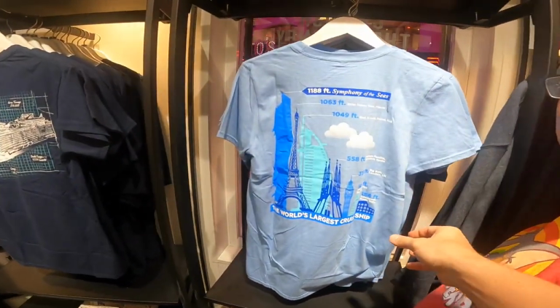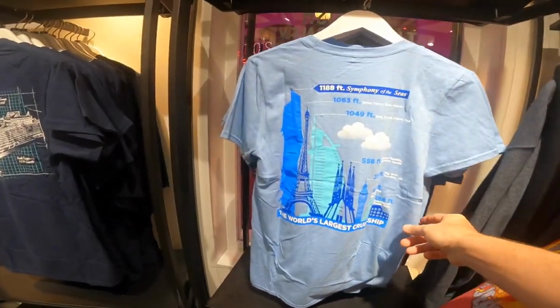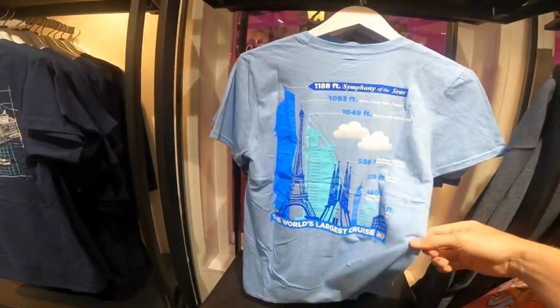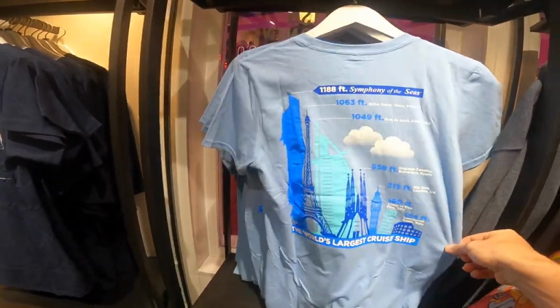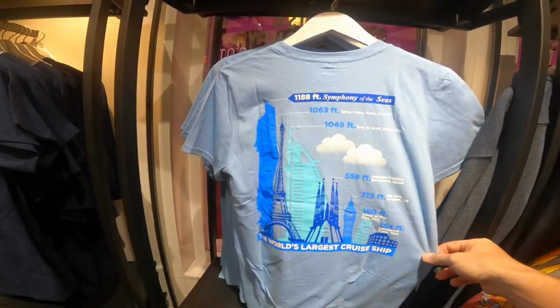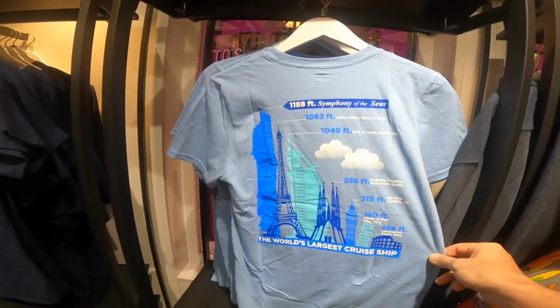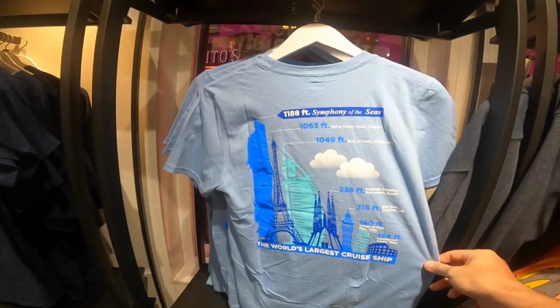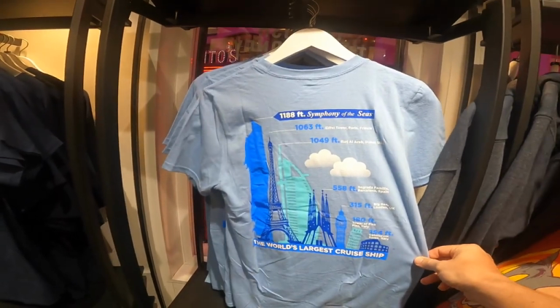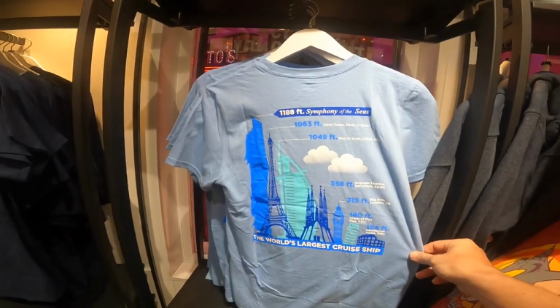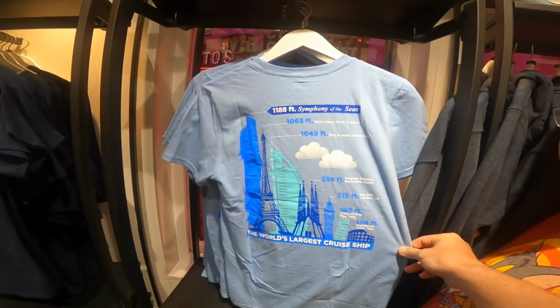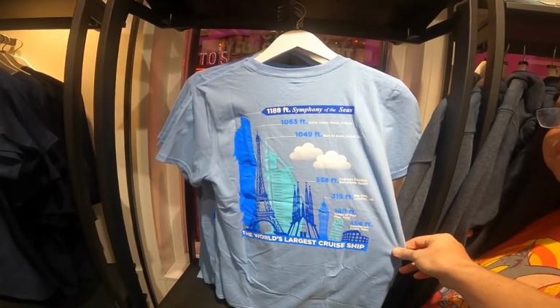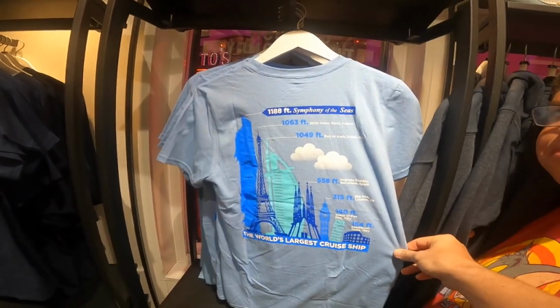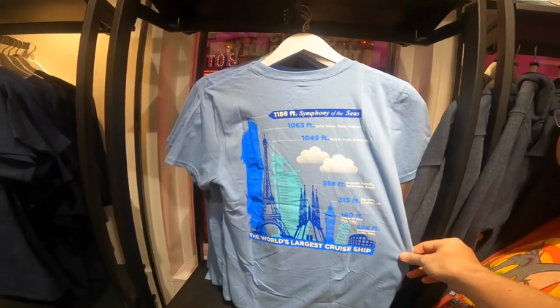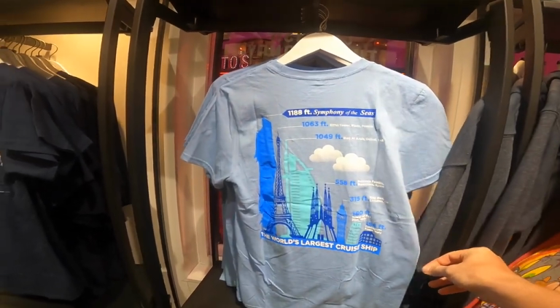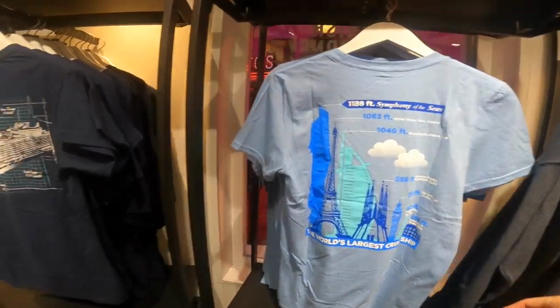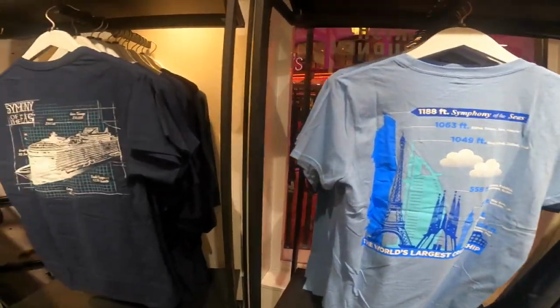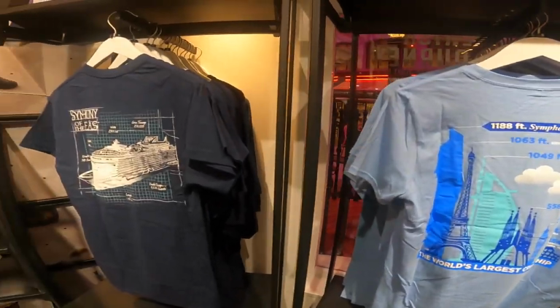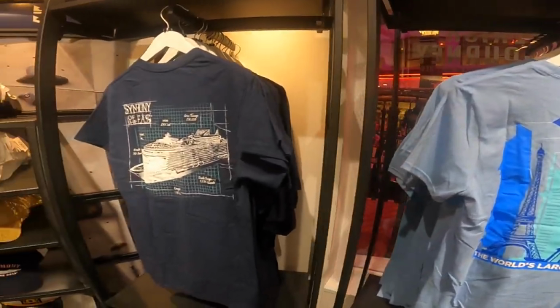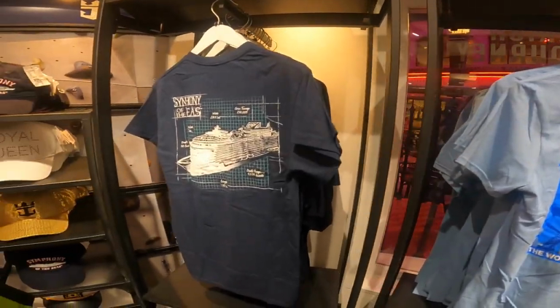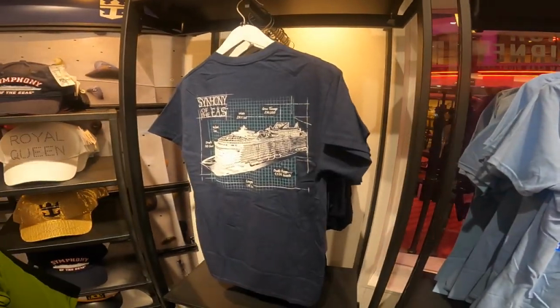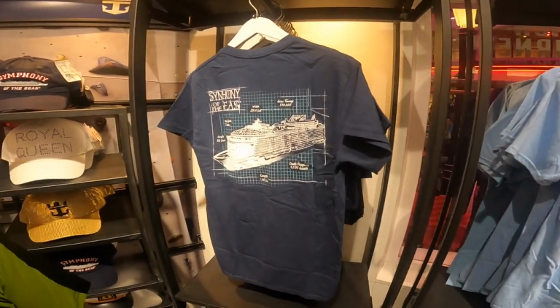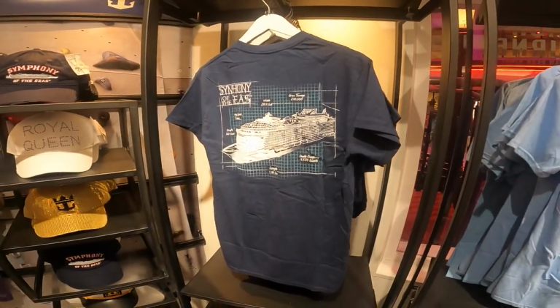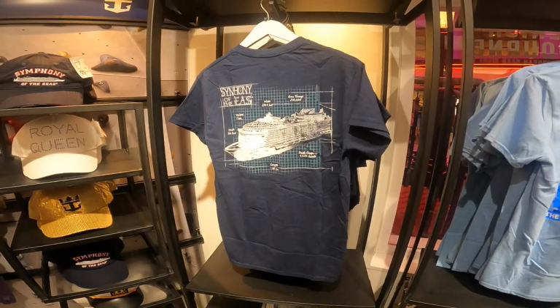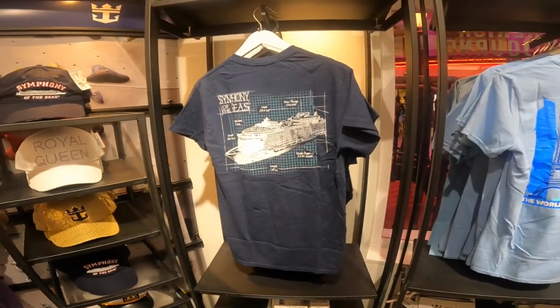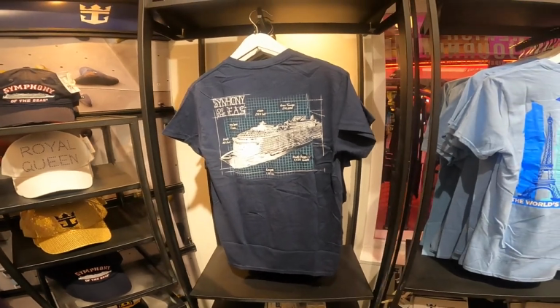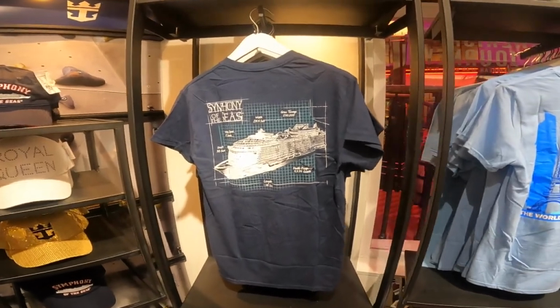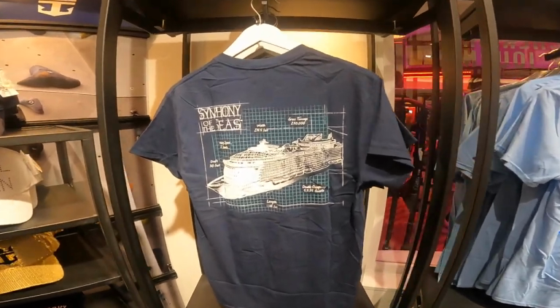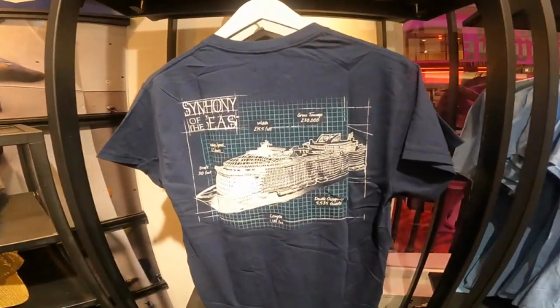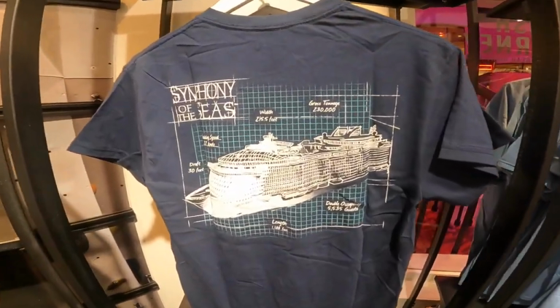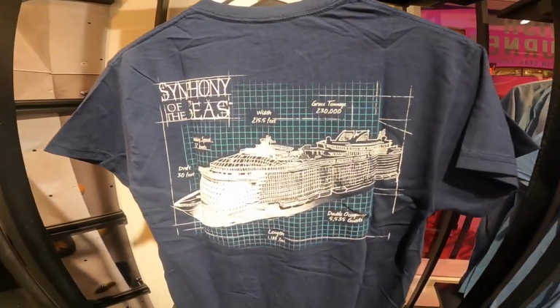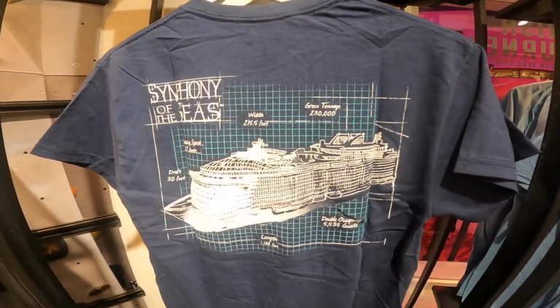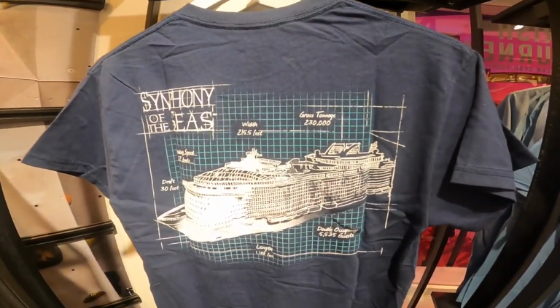More merch — t-shirts, hats. You can hear the music in the background; it never stops. It's just party time.